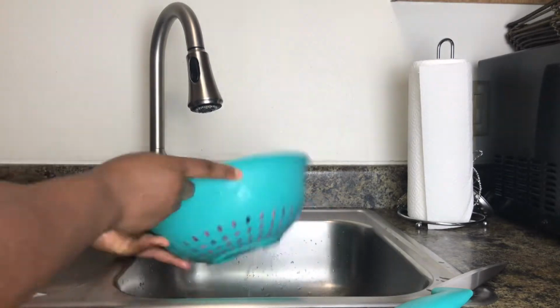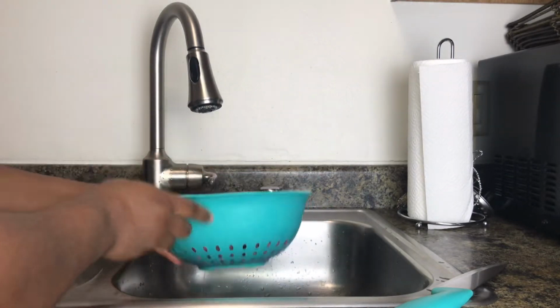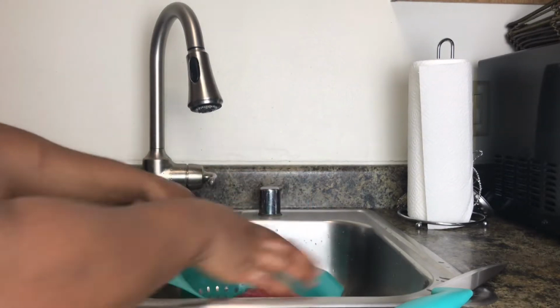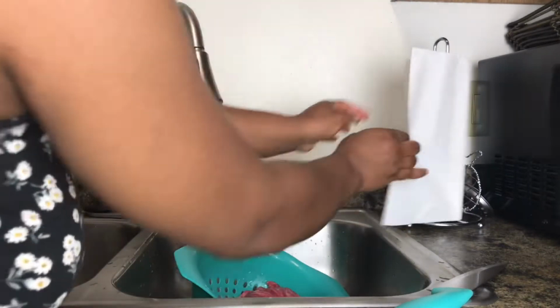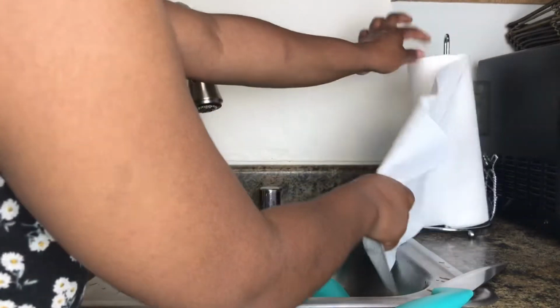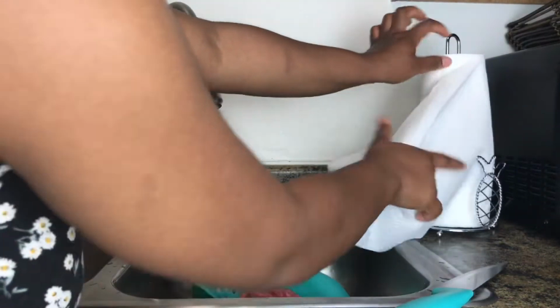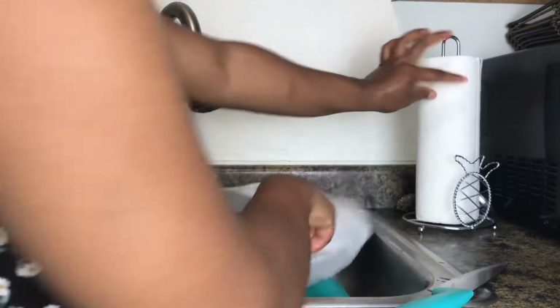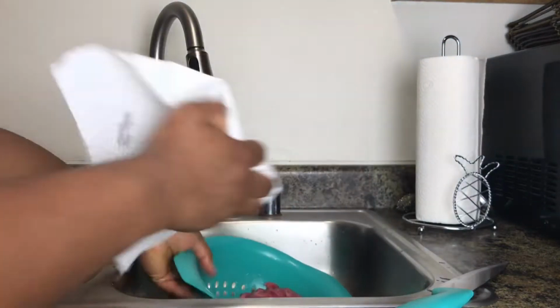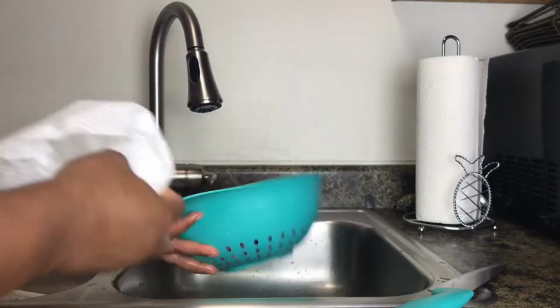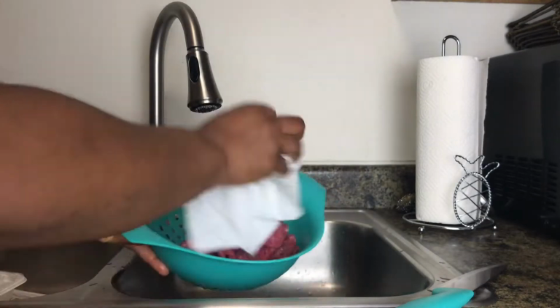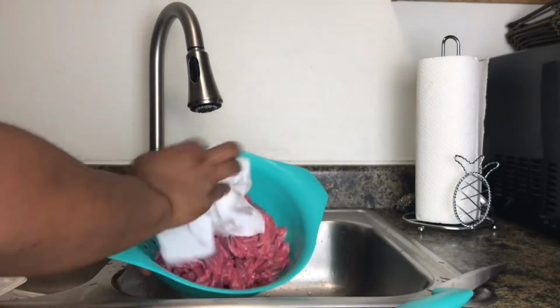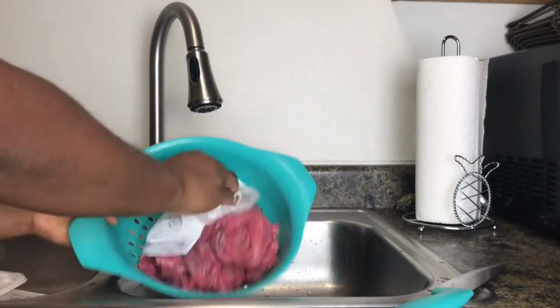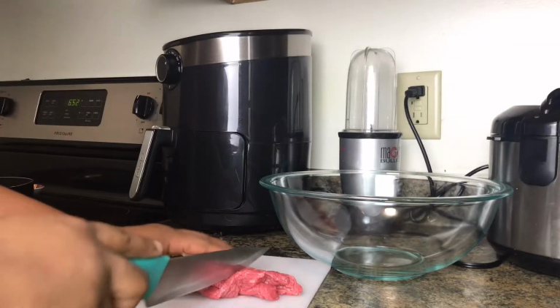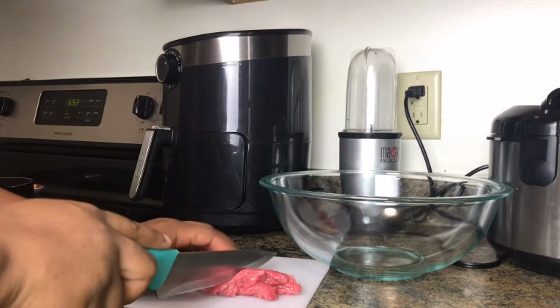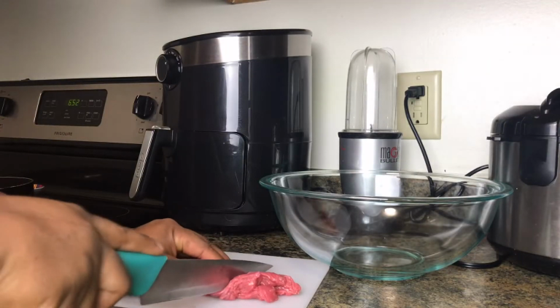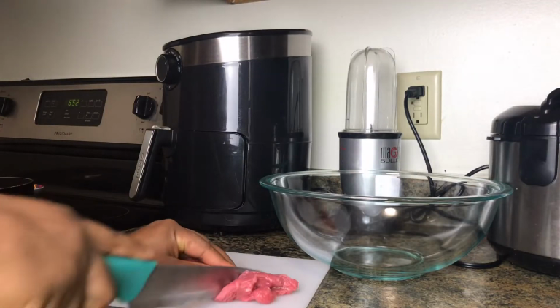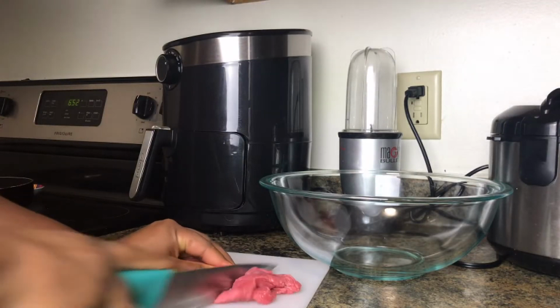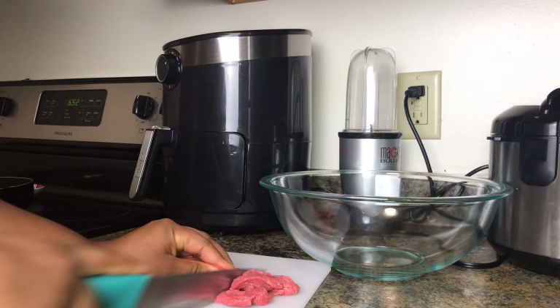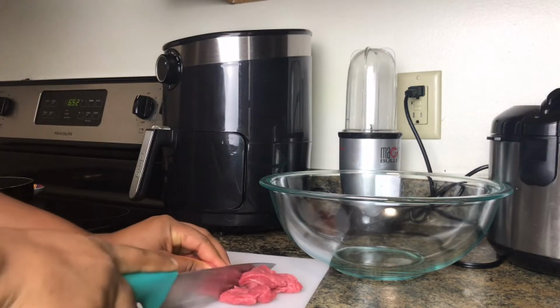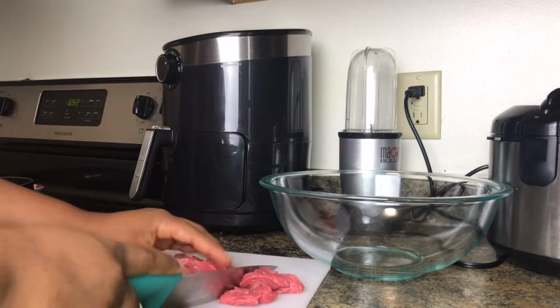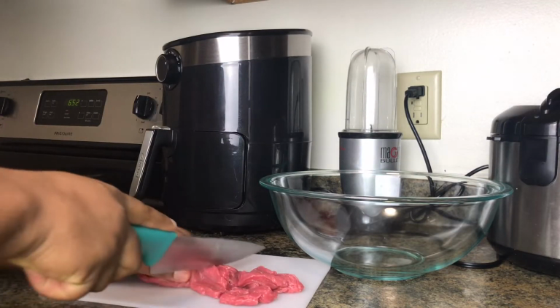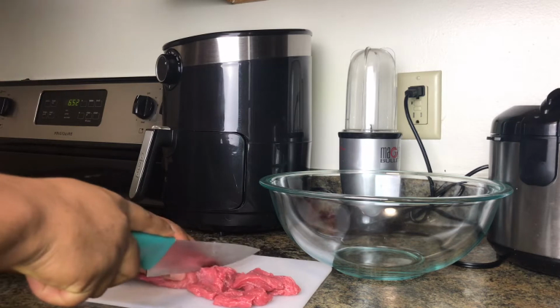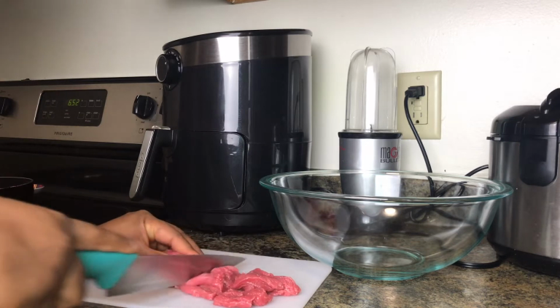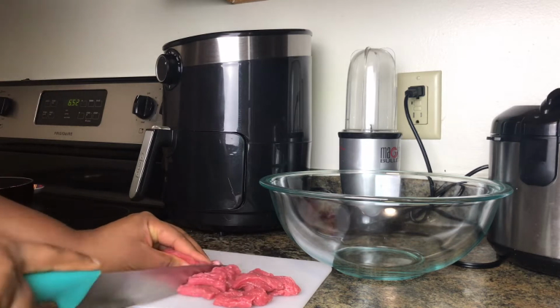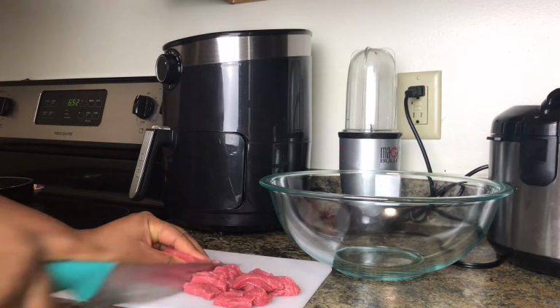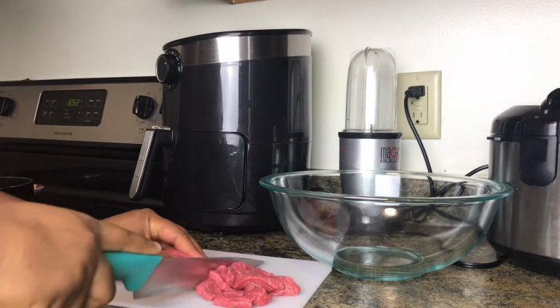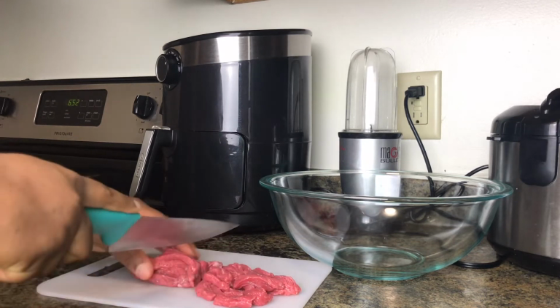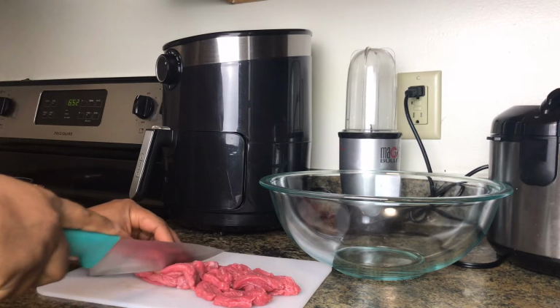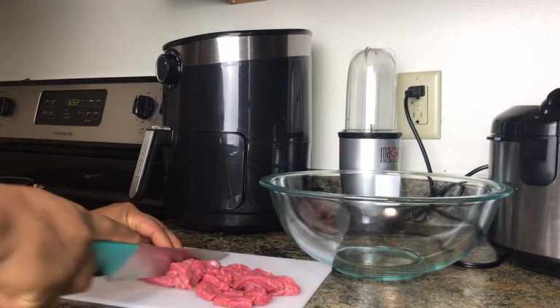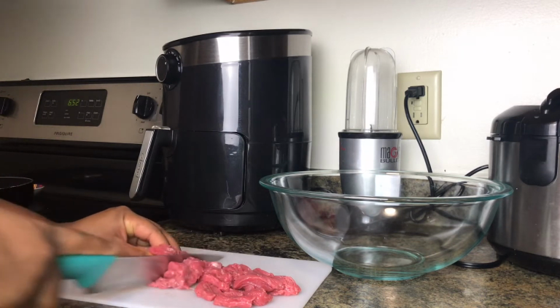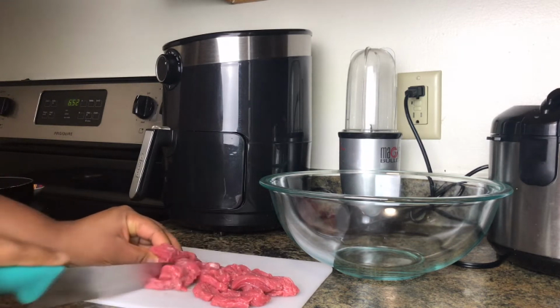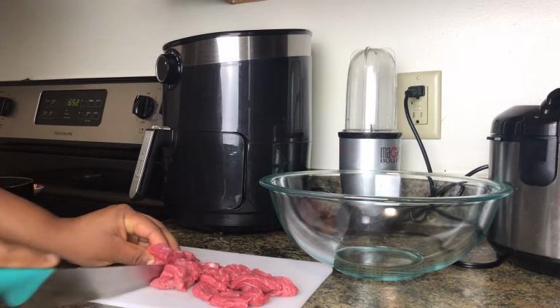Basically, I washed it and I'm going to be using my paper towel to pat it dry. After that, I'm just slicing my meat into tiny bits so that it's smaller and can fit in my wrap.